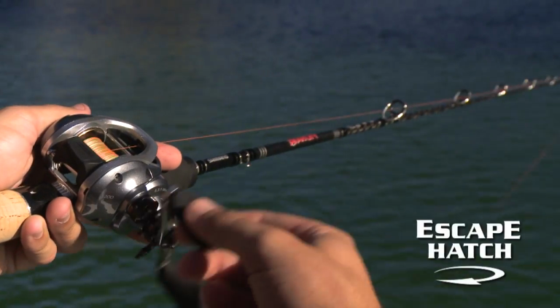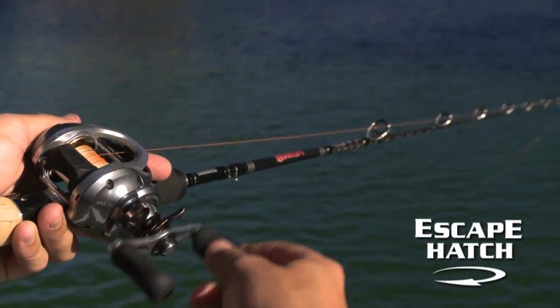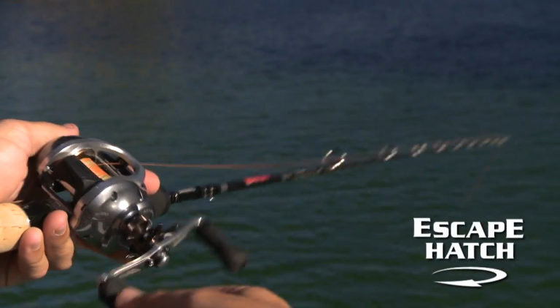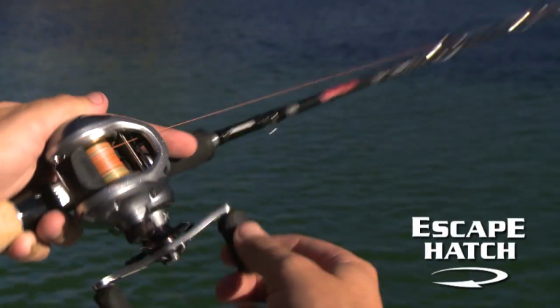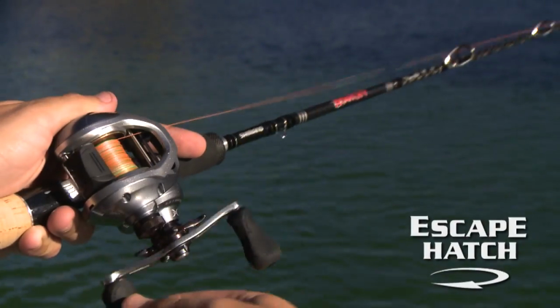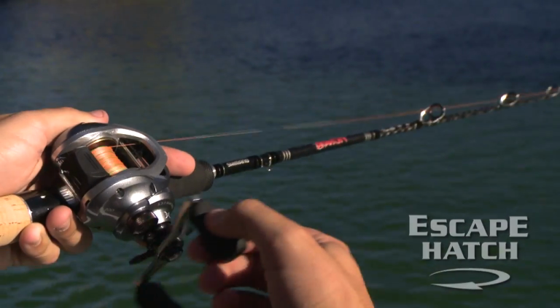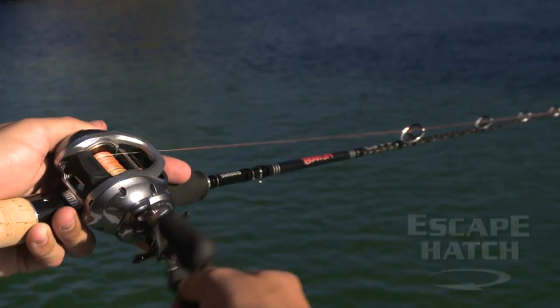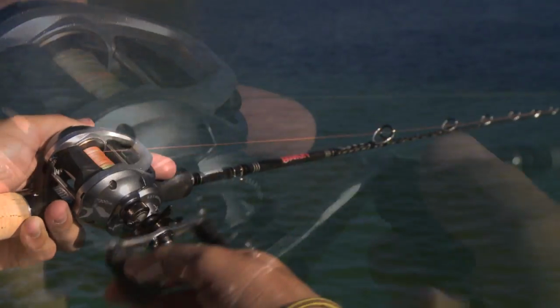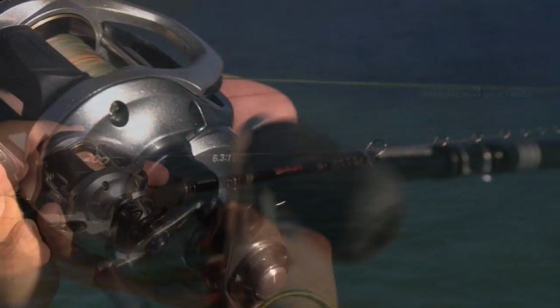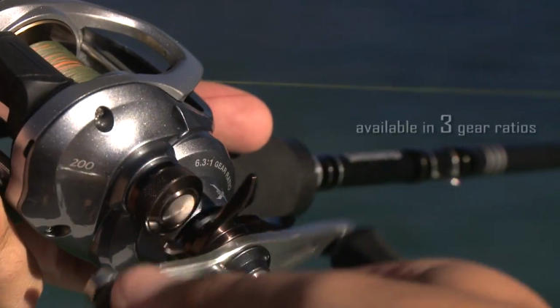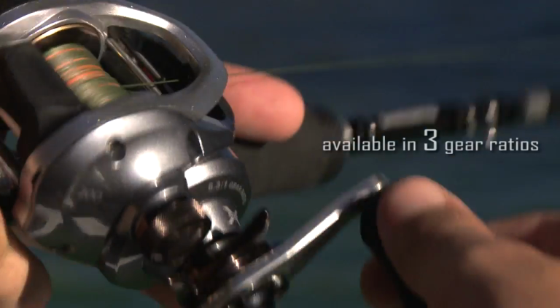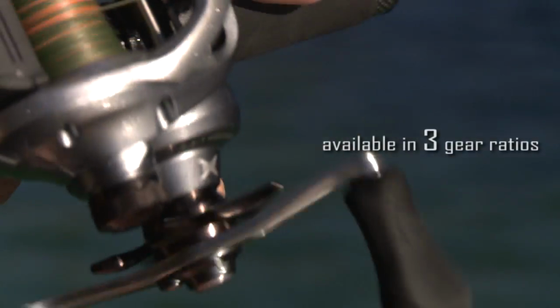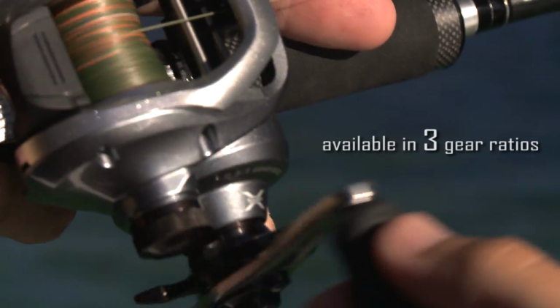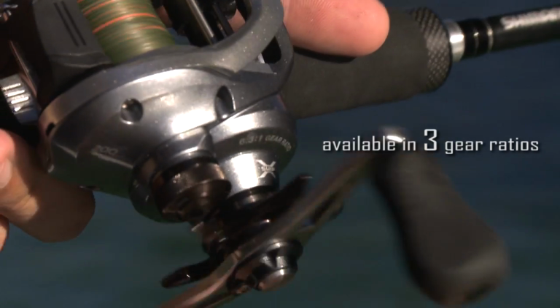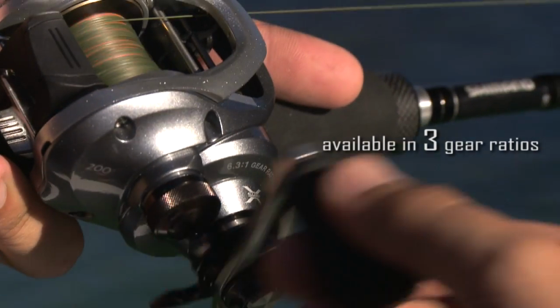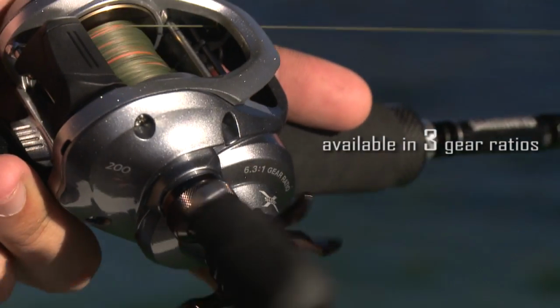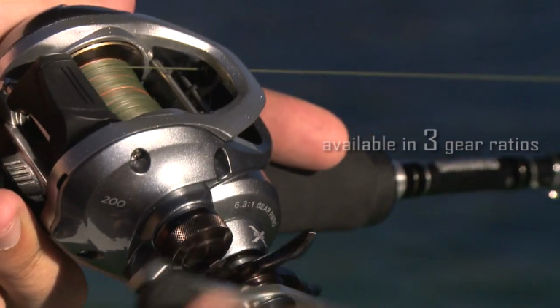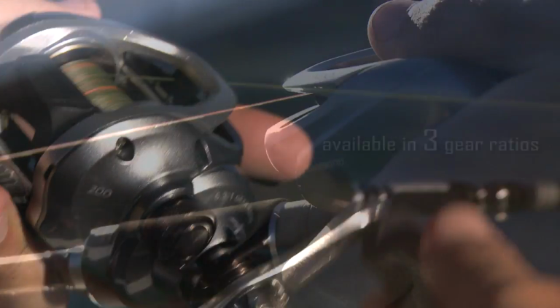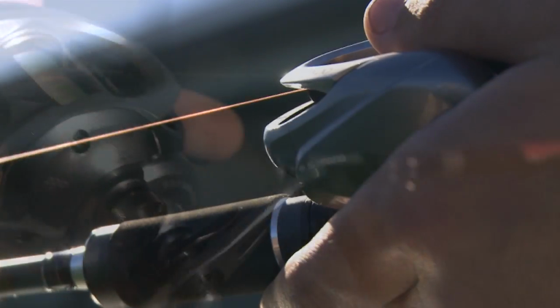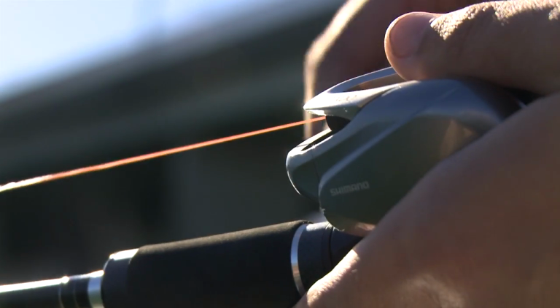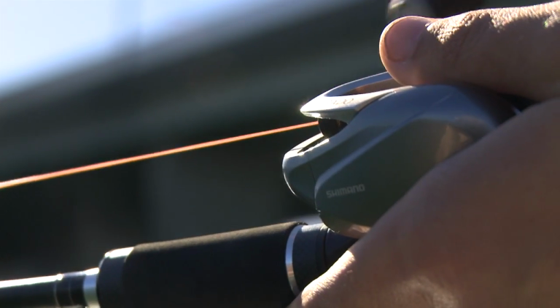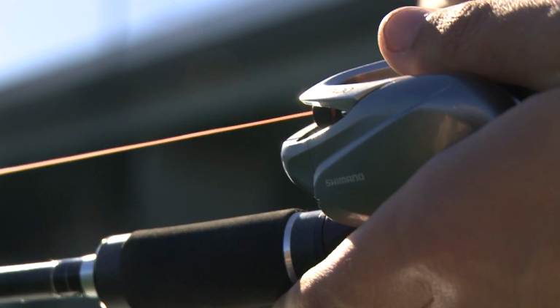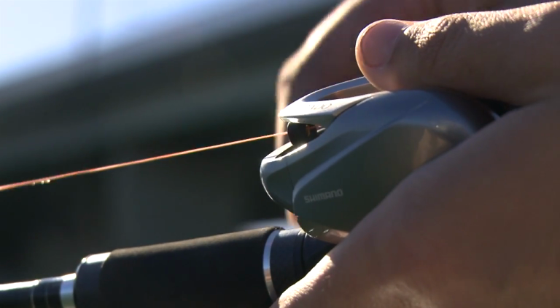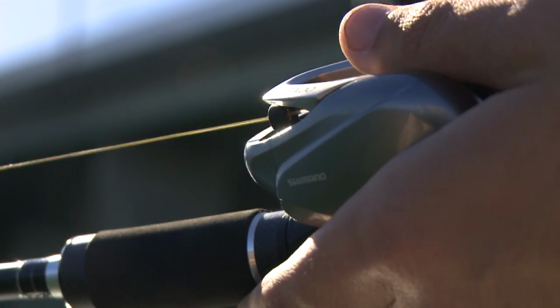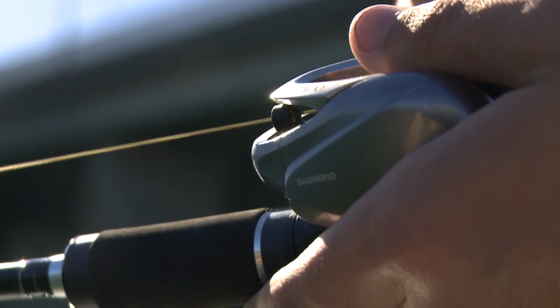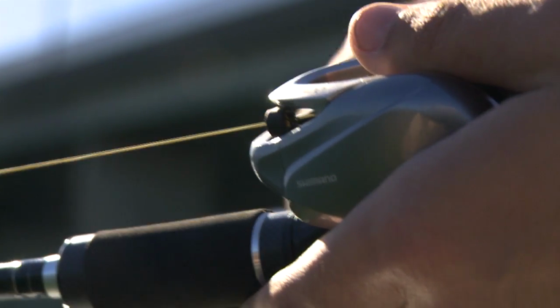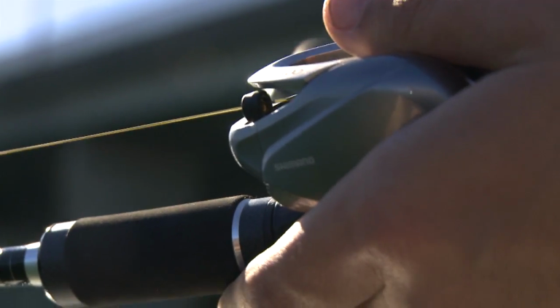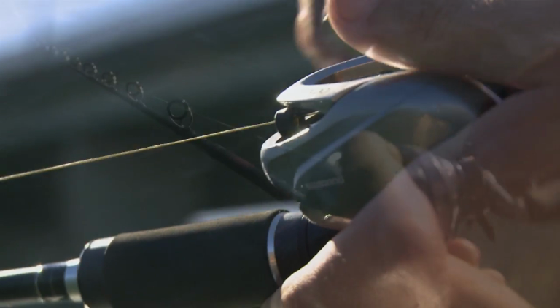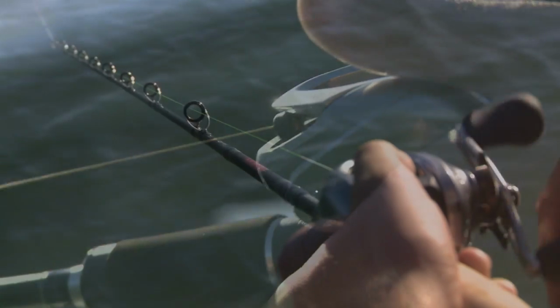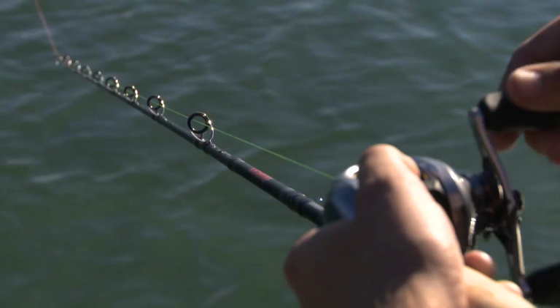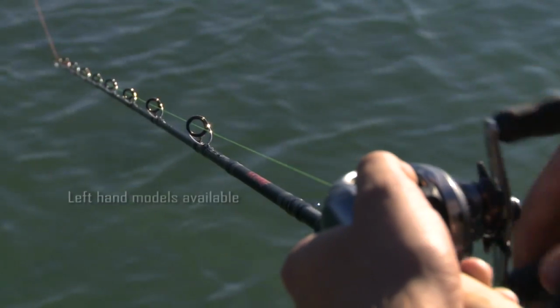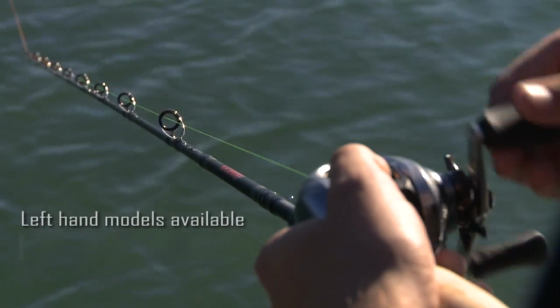It's got an escape hatch on the side — love that name — so that you can easily get at the braking controls. If you need to change your lure weight, or you suddenly encounter a headwind, you can engage more of the brakes for trouble-free casting.